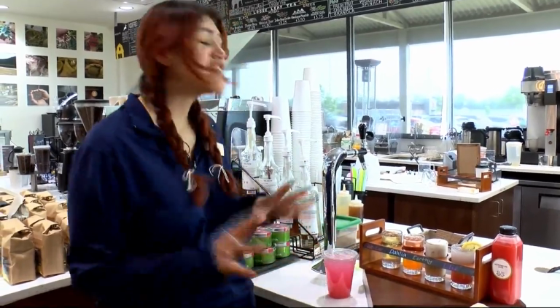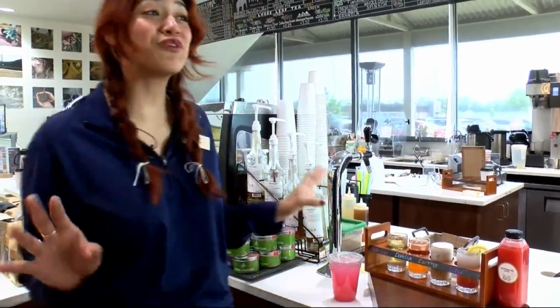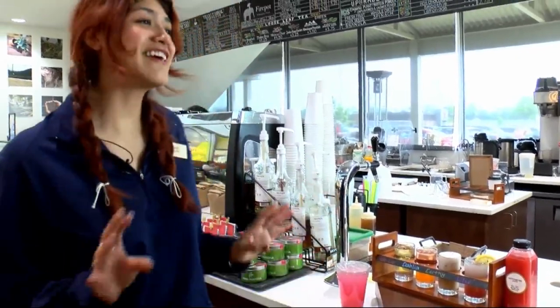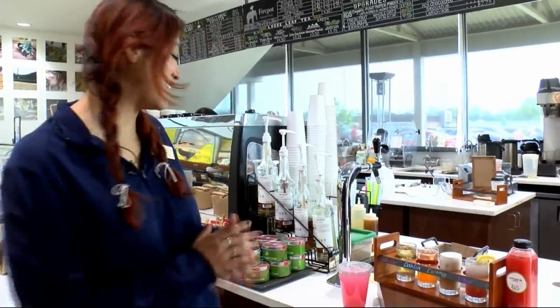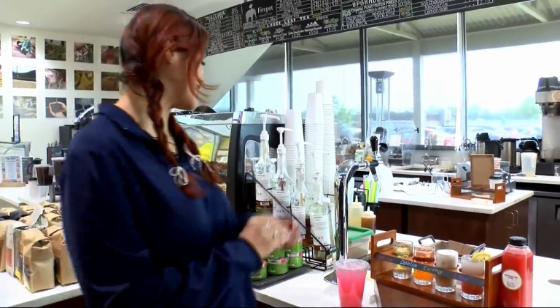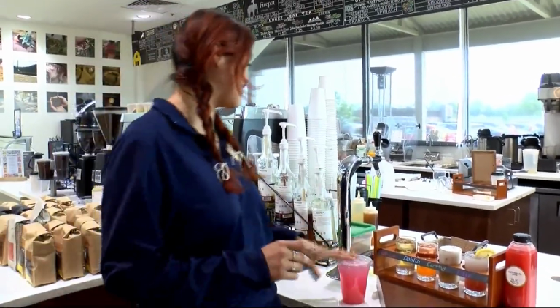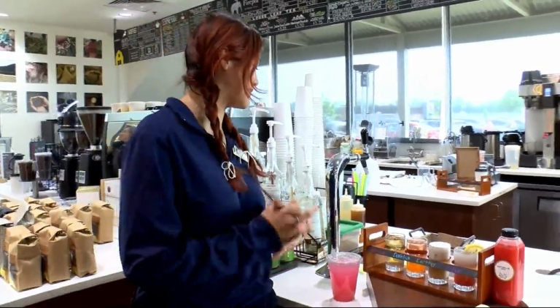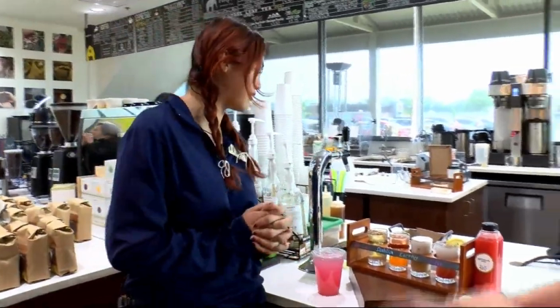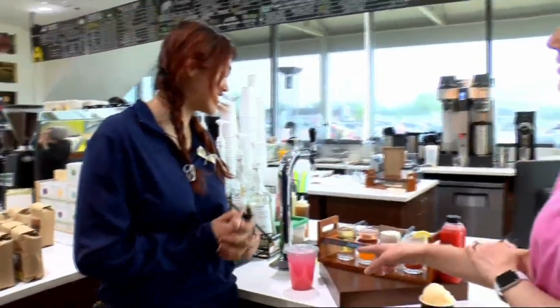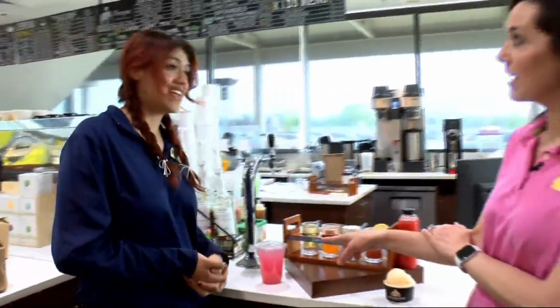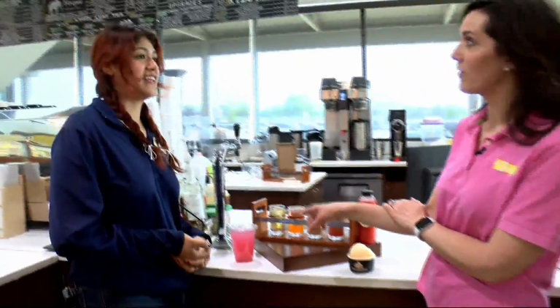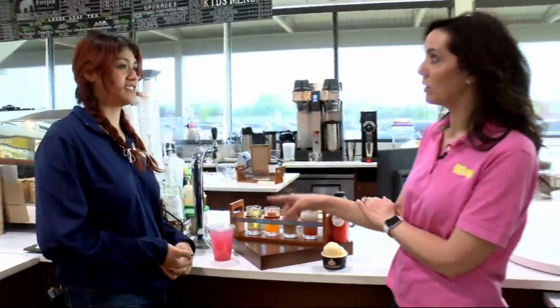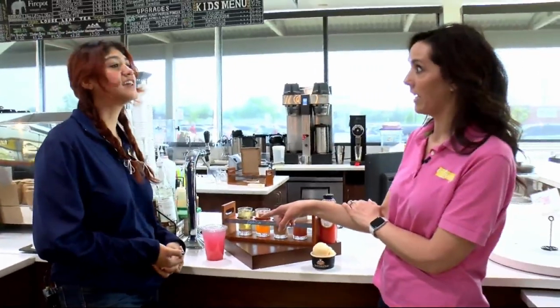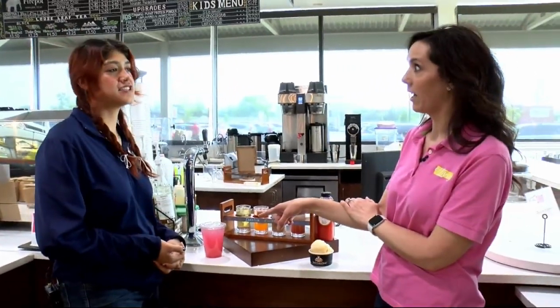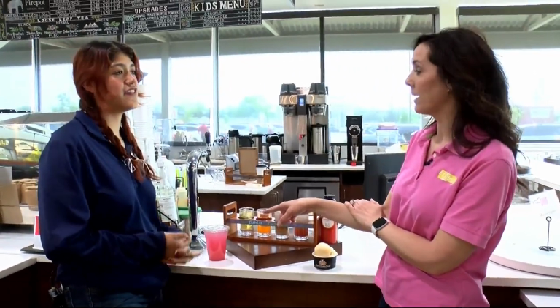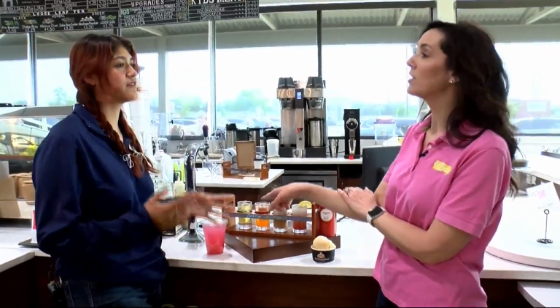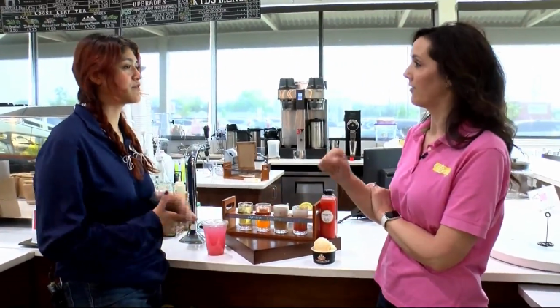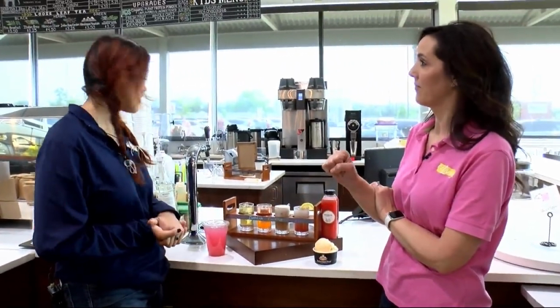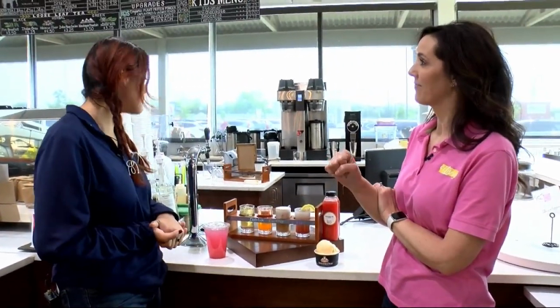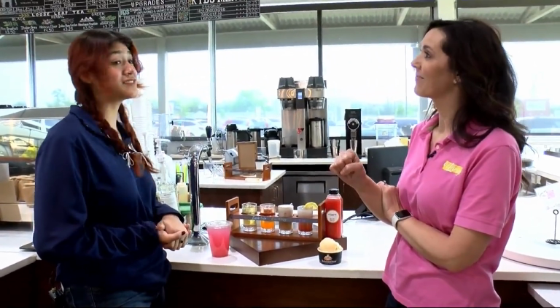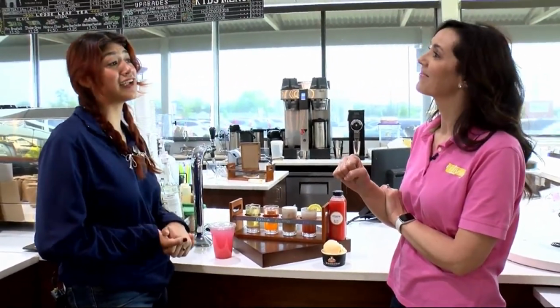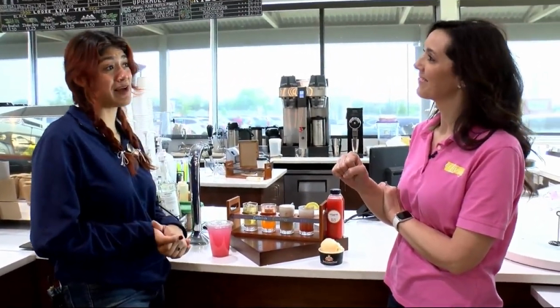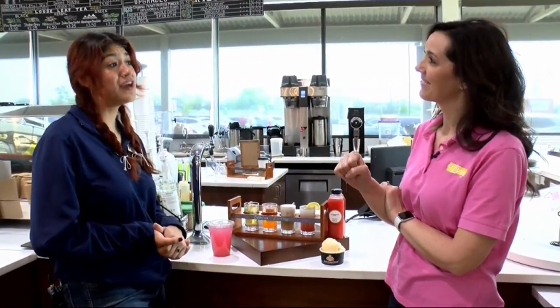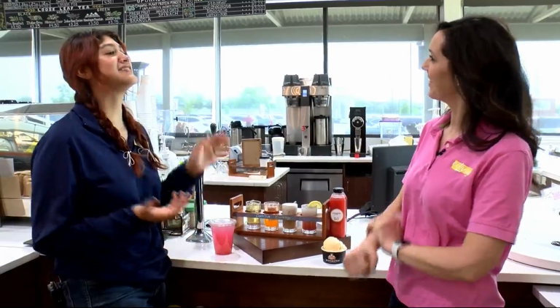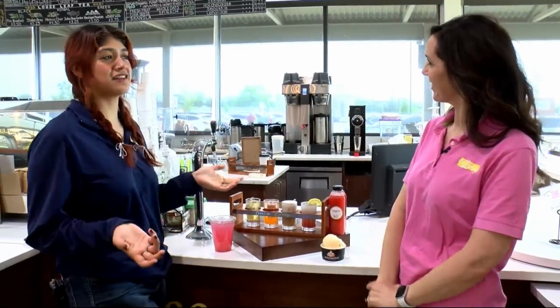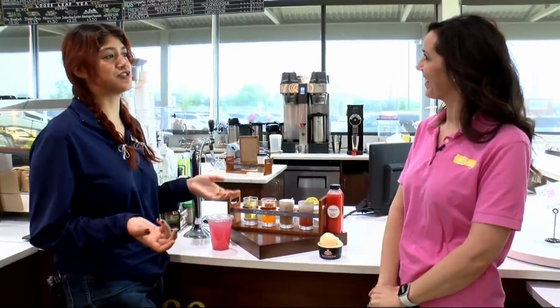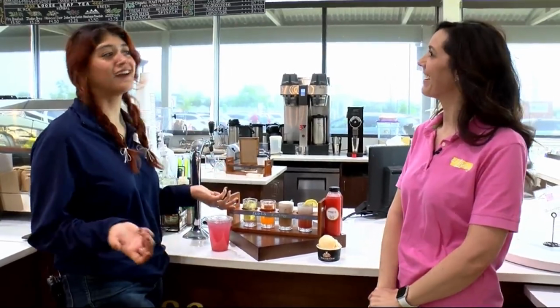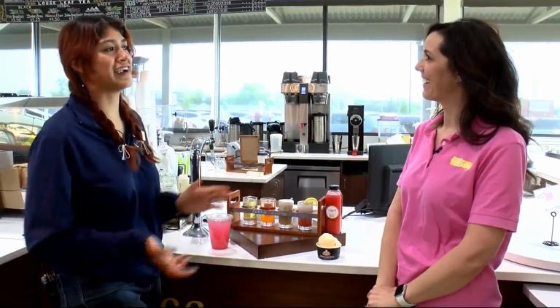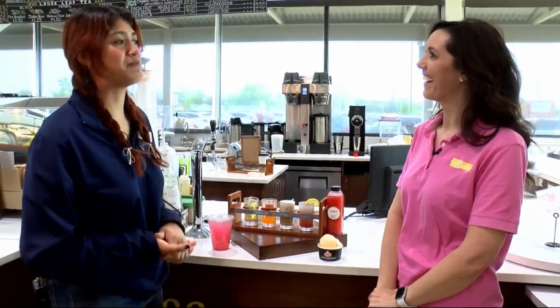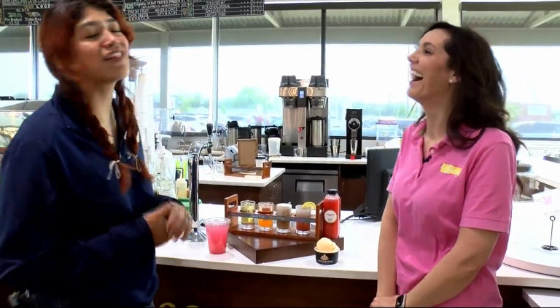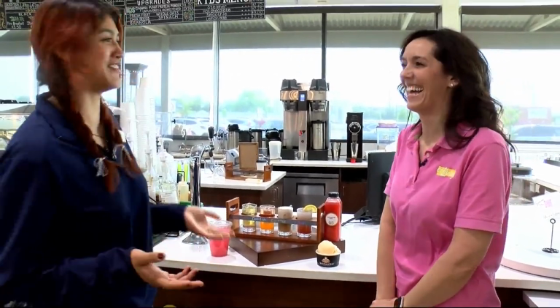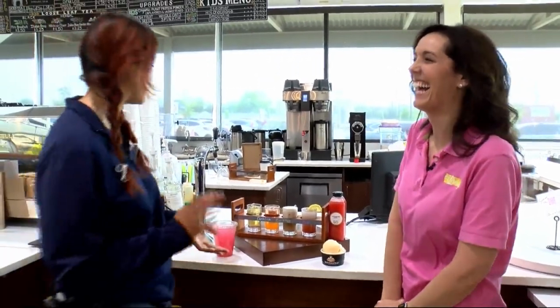So for our caffeine lovers, we do have that option. There are different flavors of the lotus drink. What's your favorite? Personally, the caramel apple. It tastes exactly like you're drinking a caramel apple. We have a lot of fun flavors.